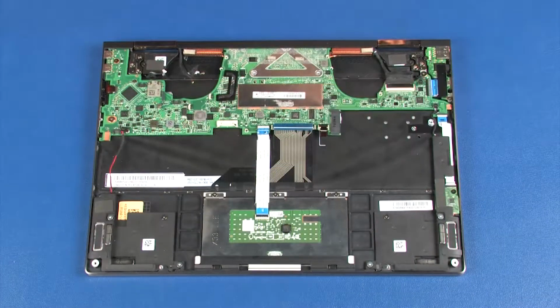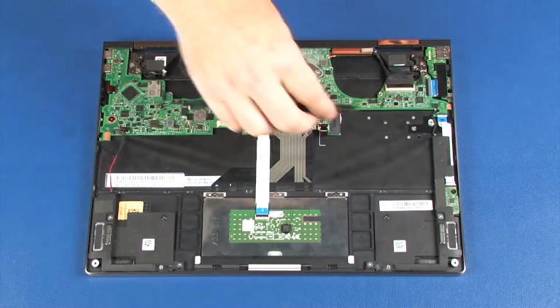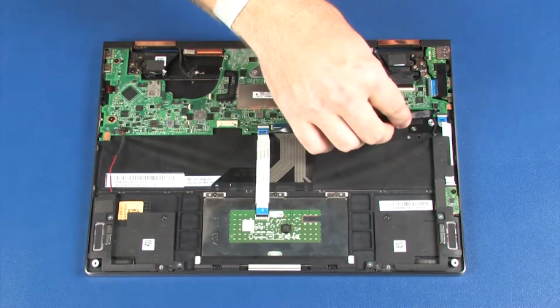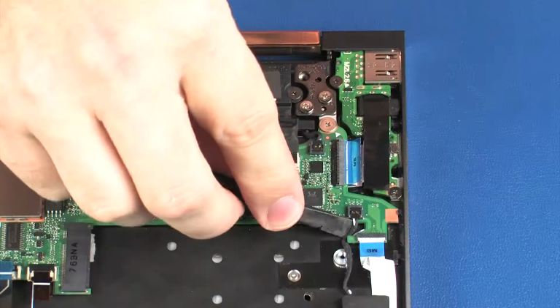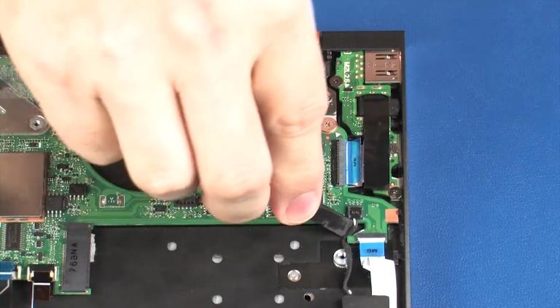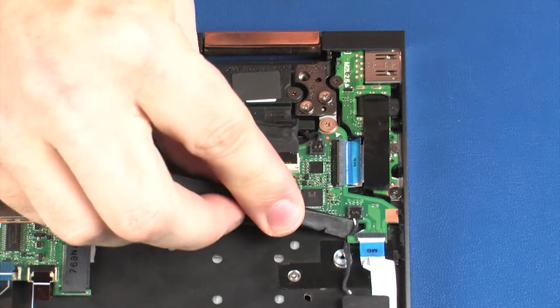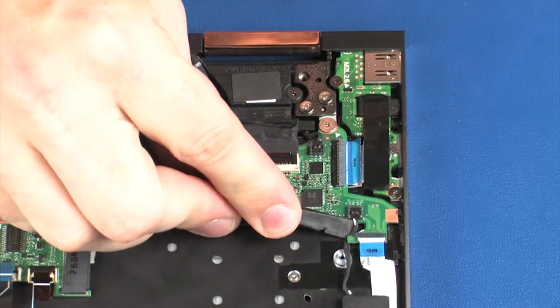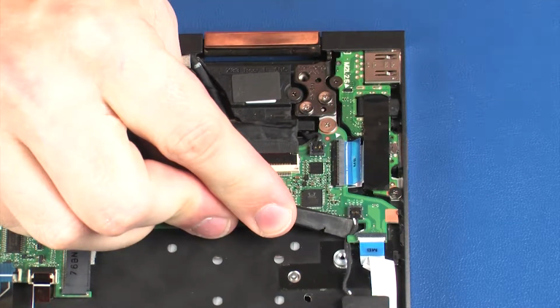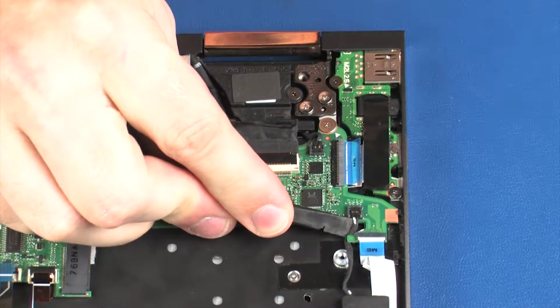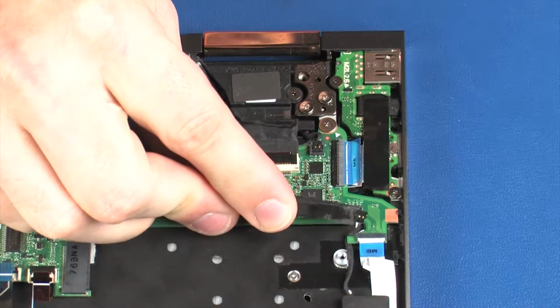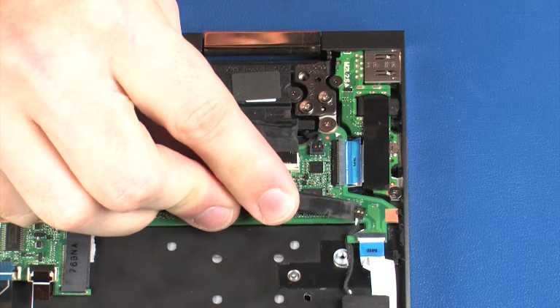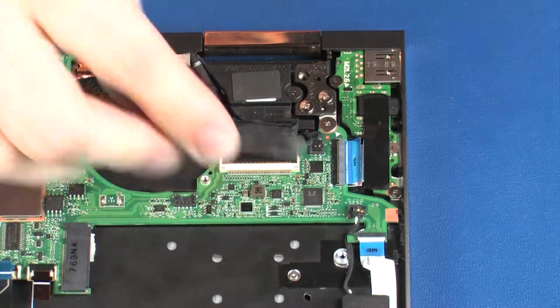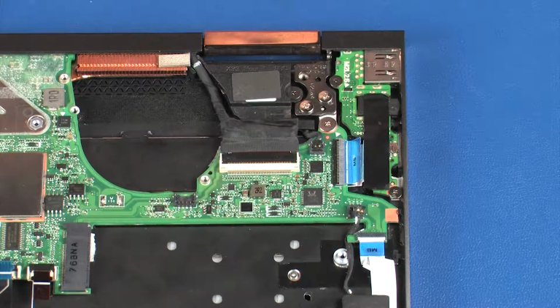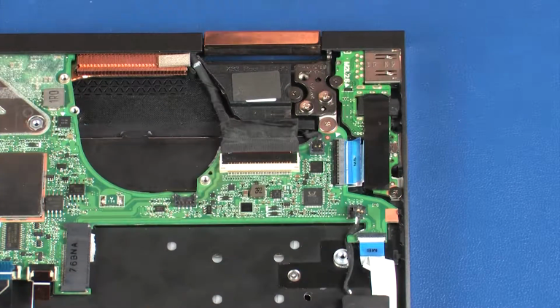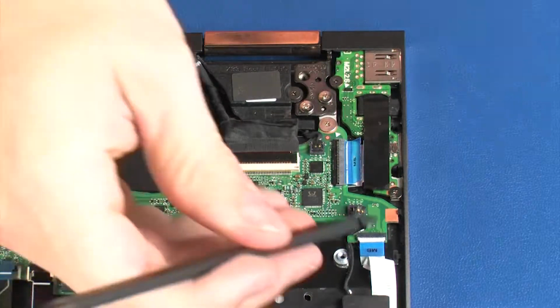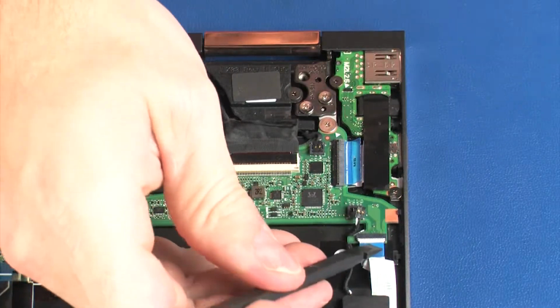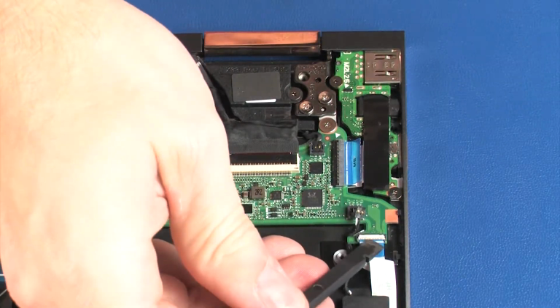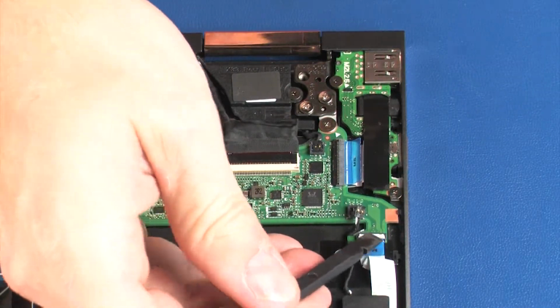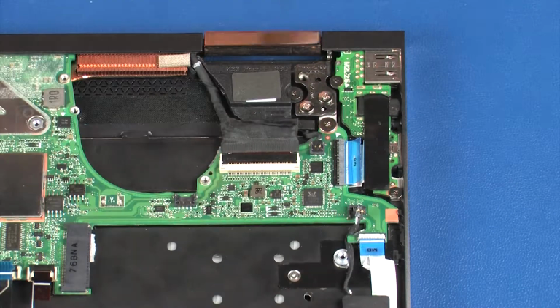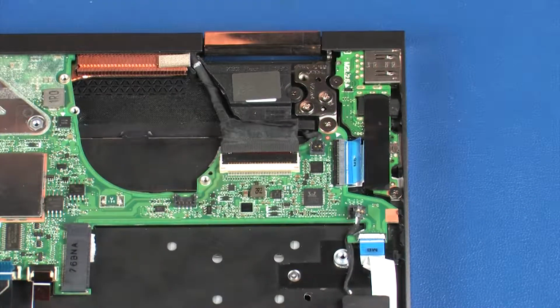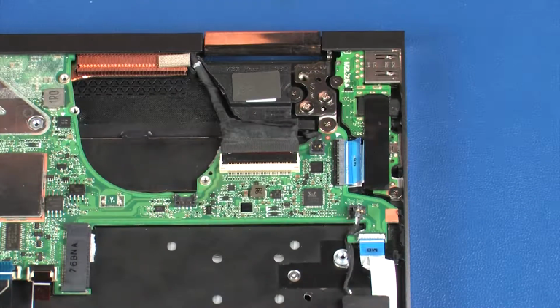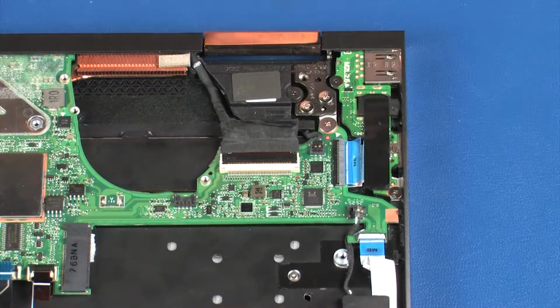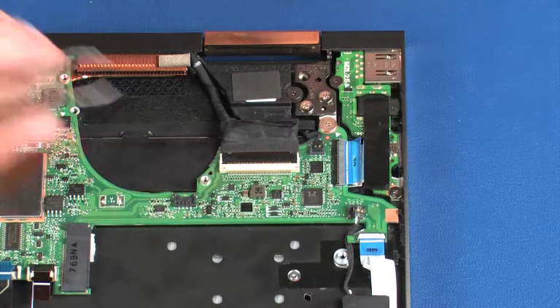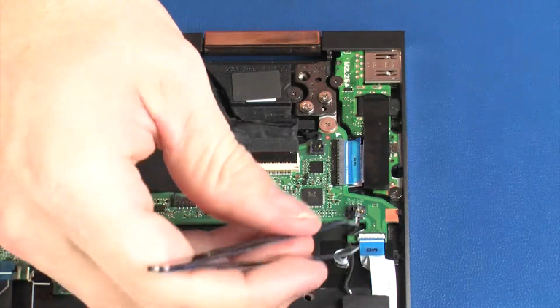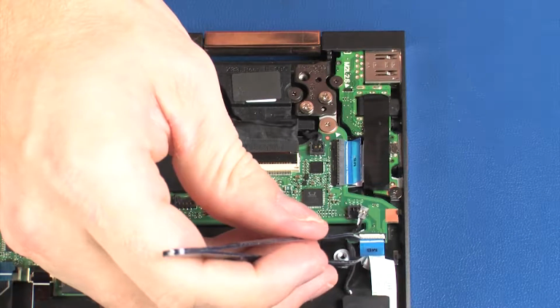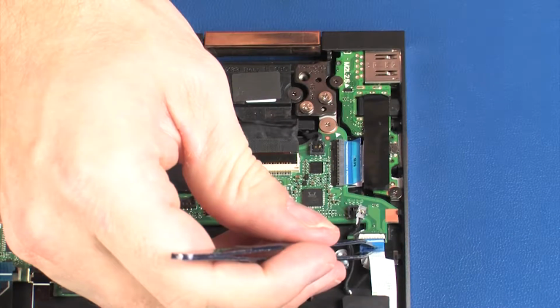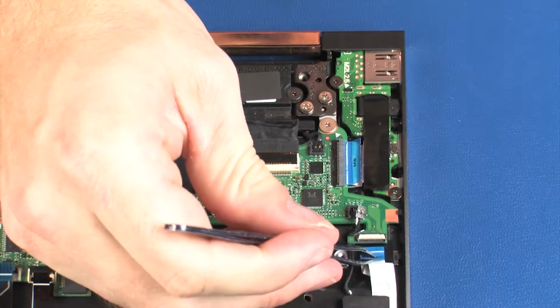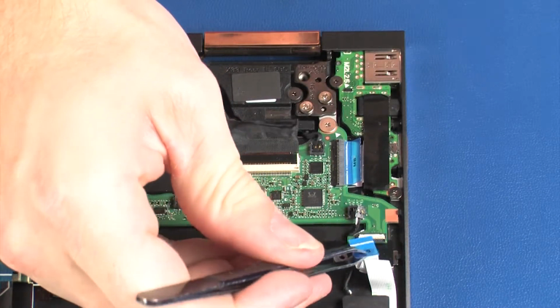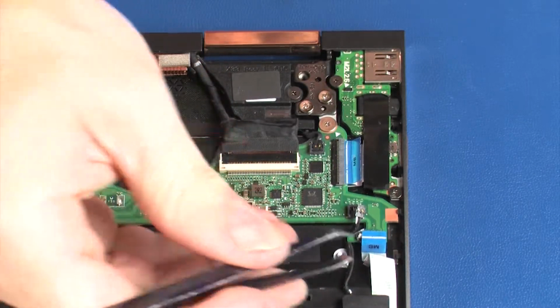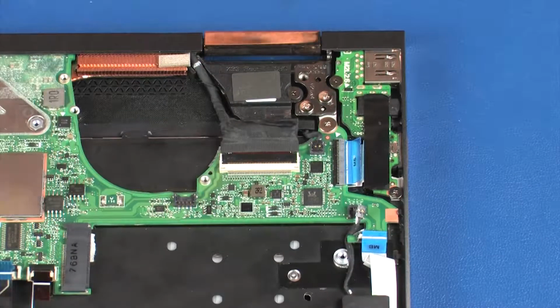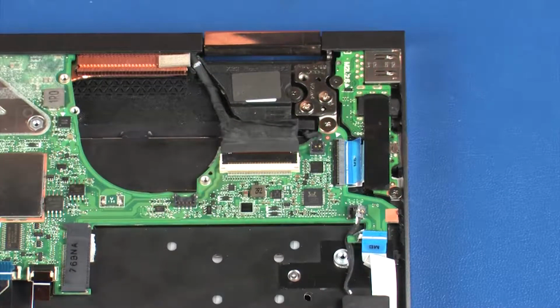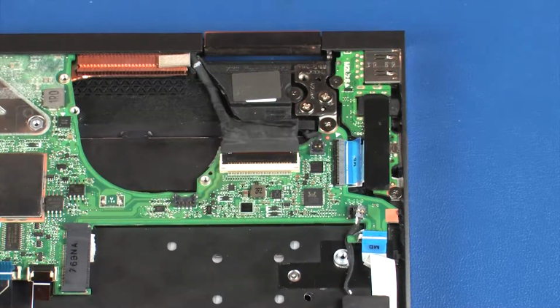Disconnect the left front speaker cable from its connector on the system board. Using minimal force, lift the locking bar up on the card reader board ZIF connector and disconnect the card reader board ribbon cable from the system board.